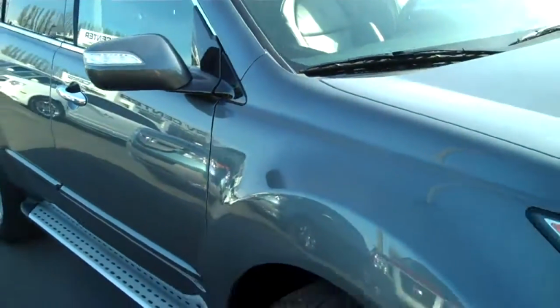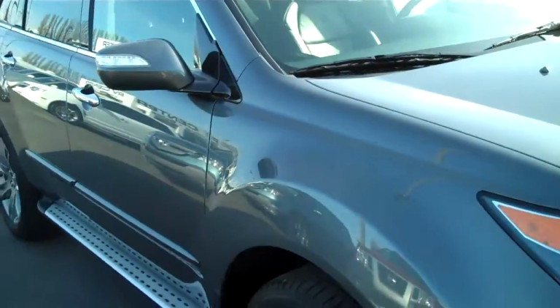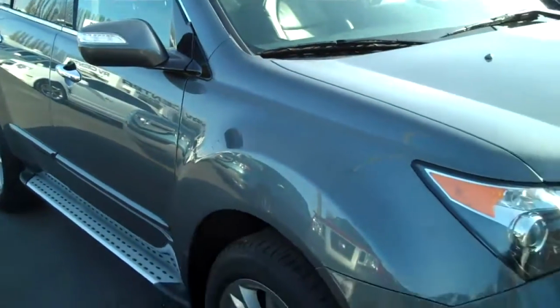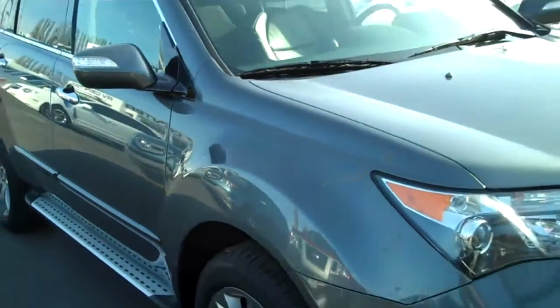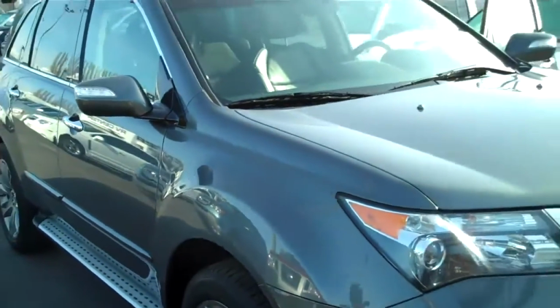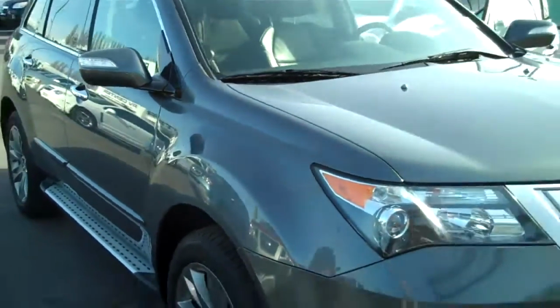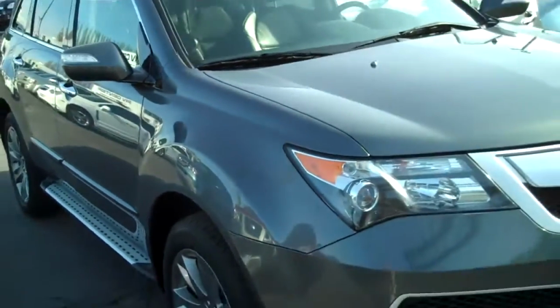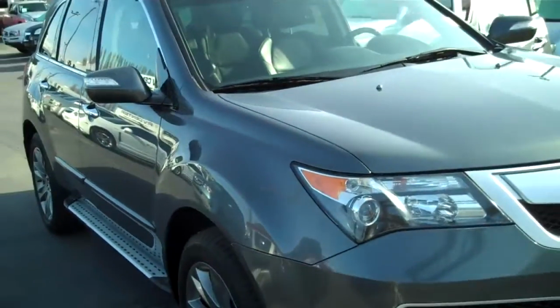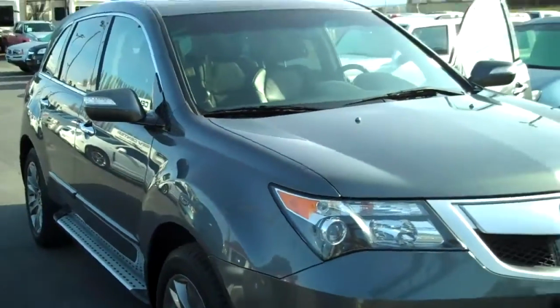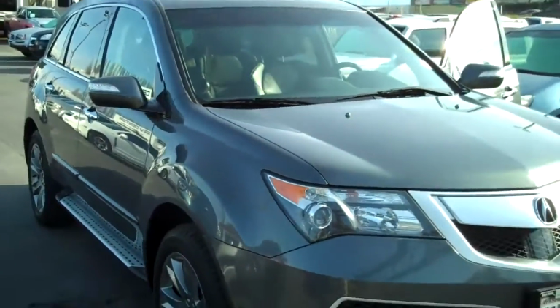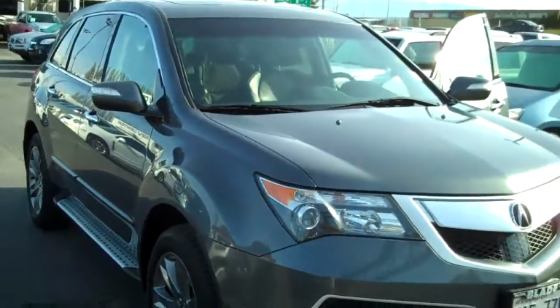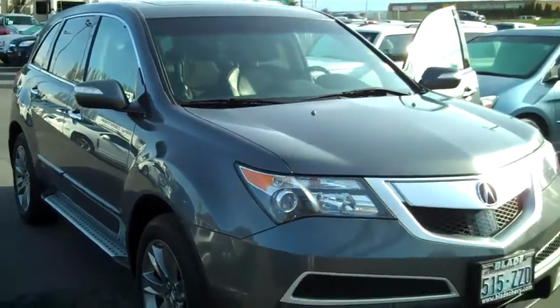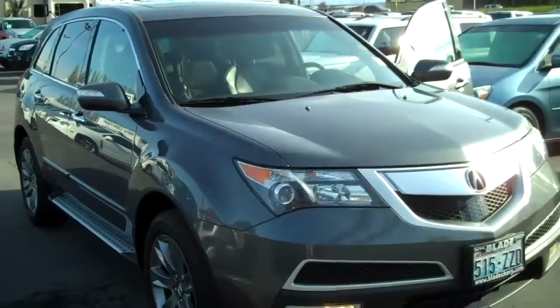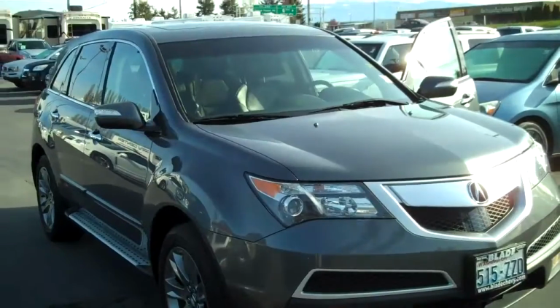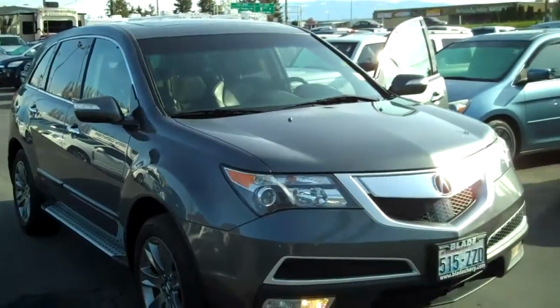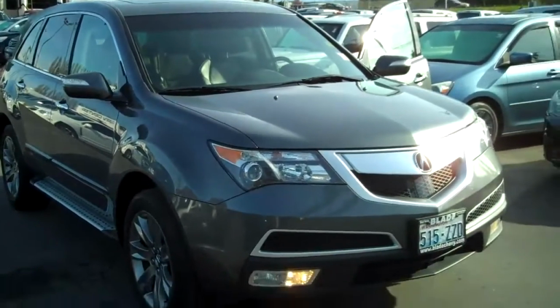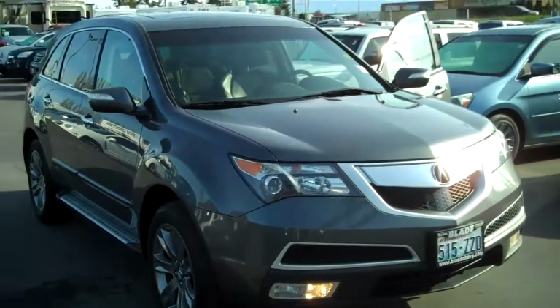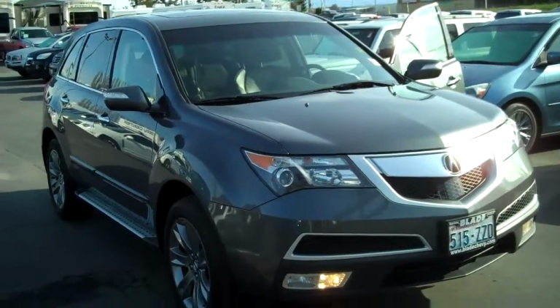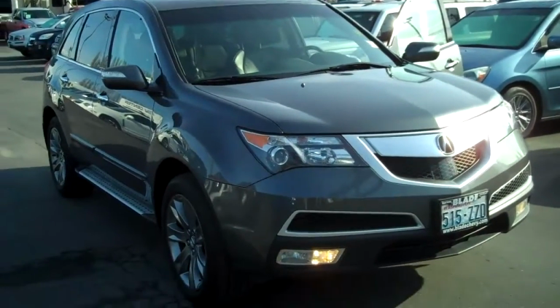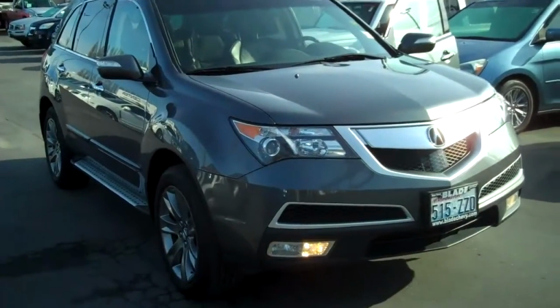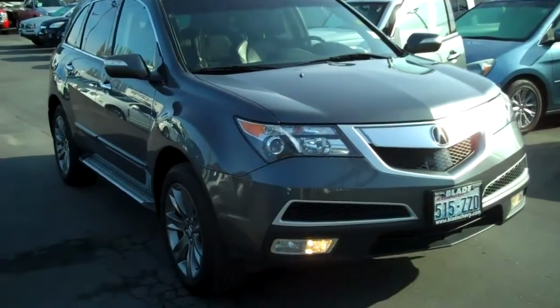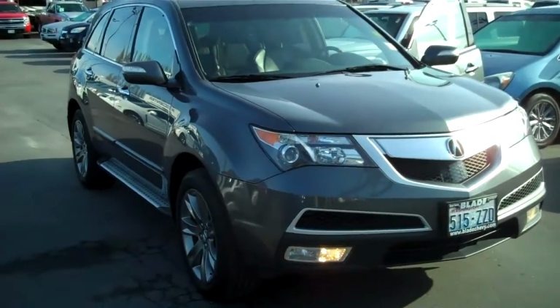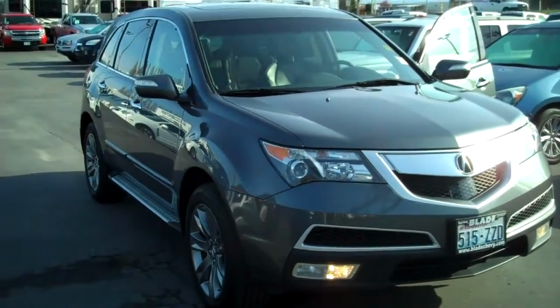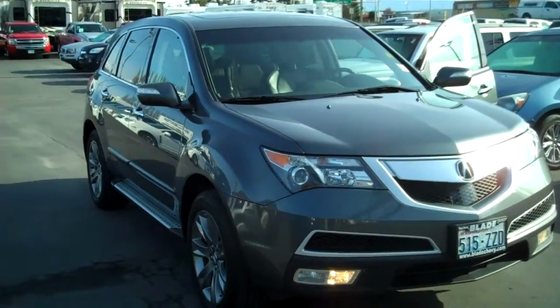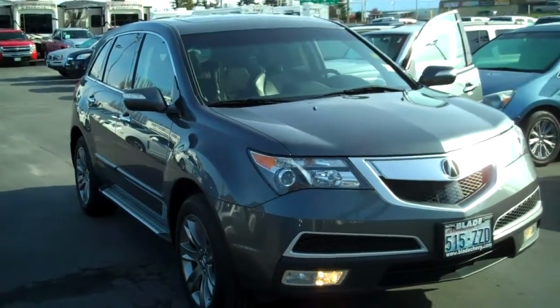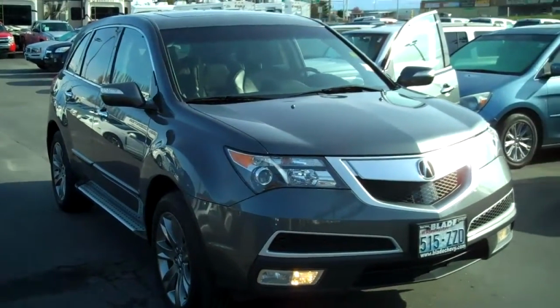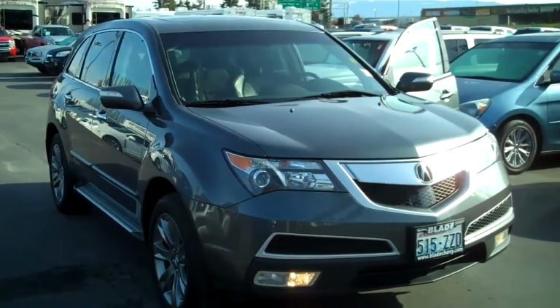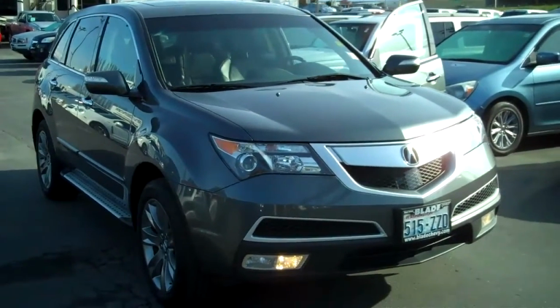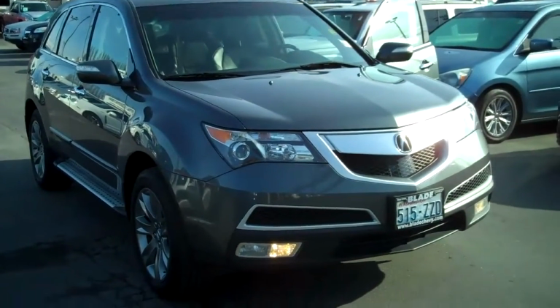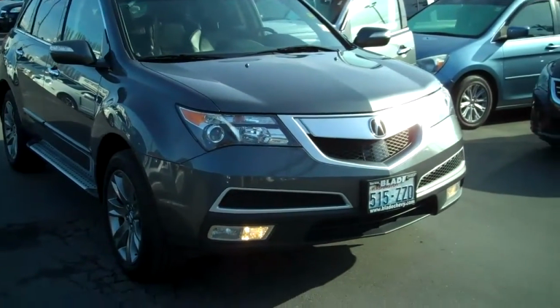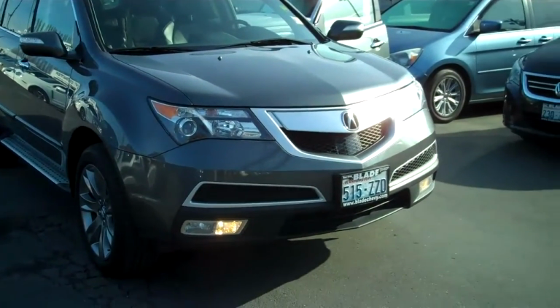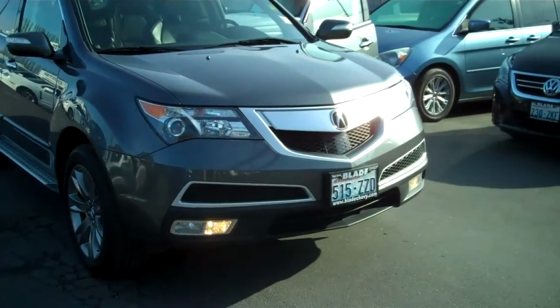Thank you very much for letting me show you the 2010 Acura MDX Advance with Technology here at Blade Chevrolet and for giving us a chance to earn your business.